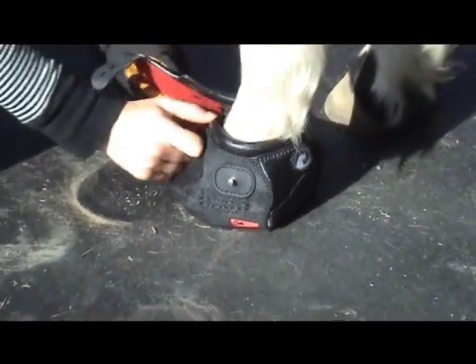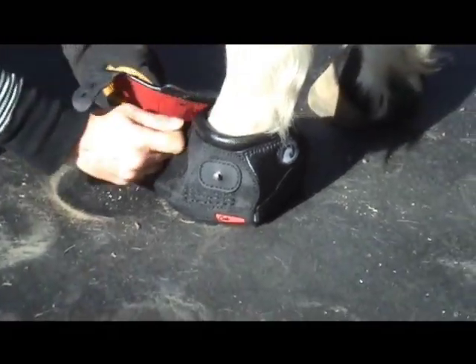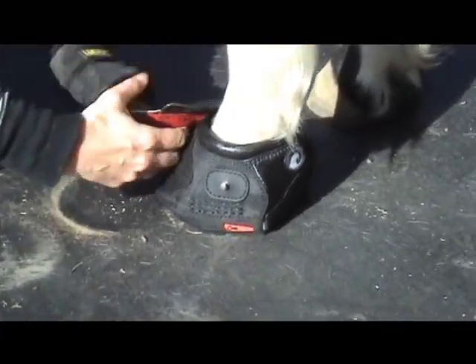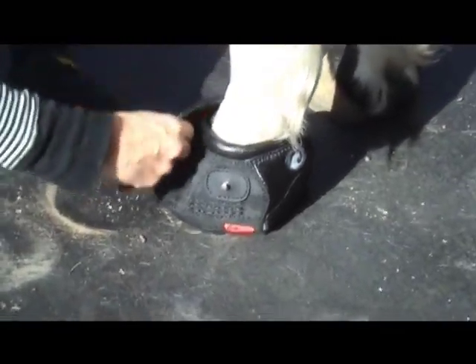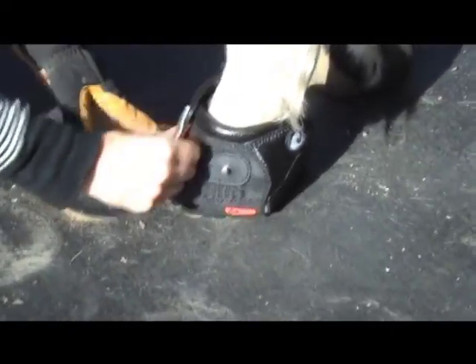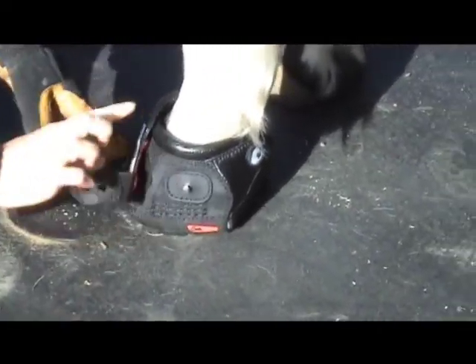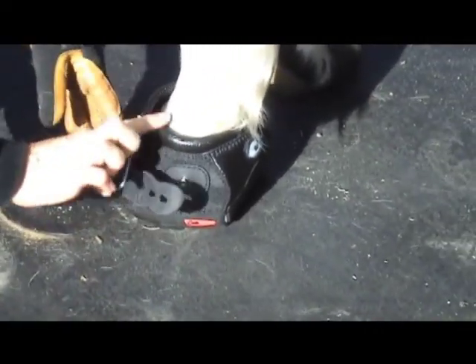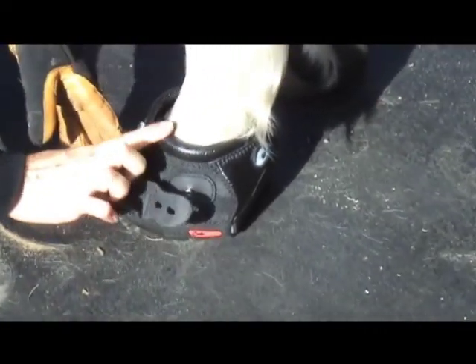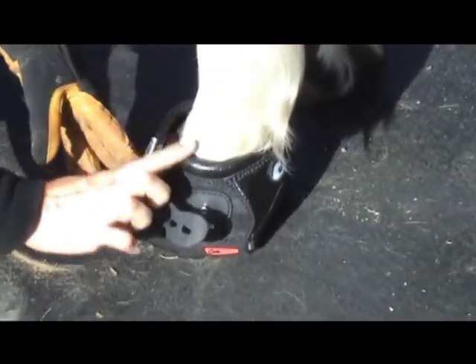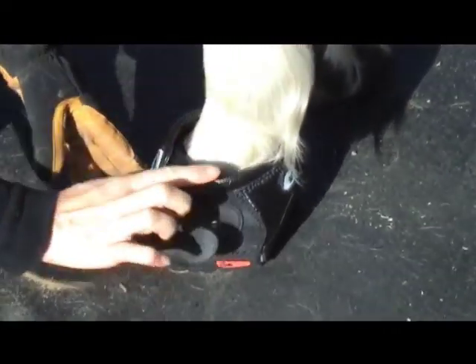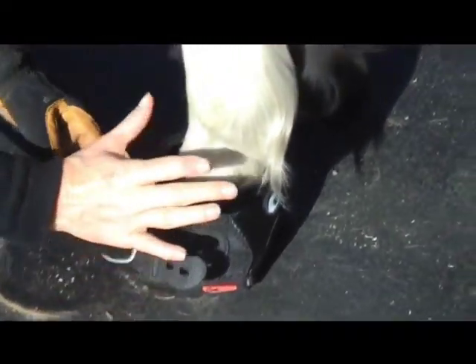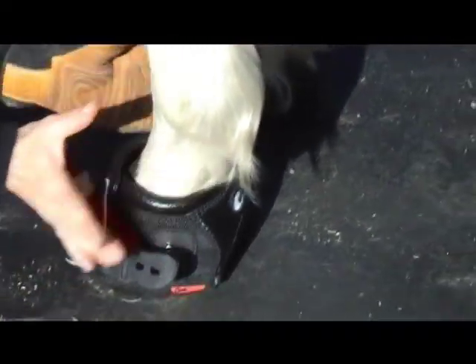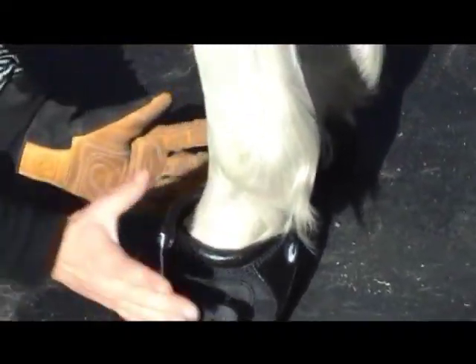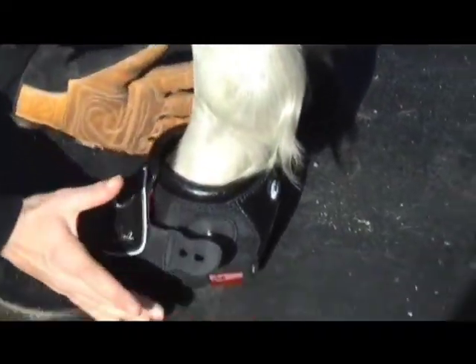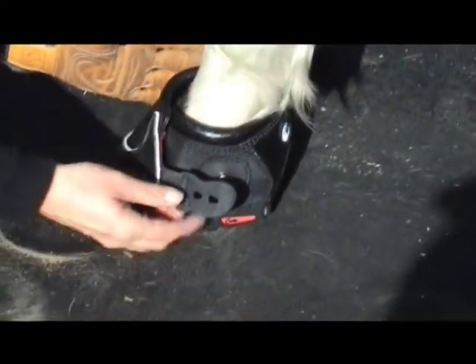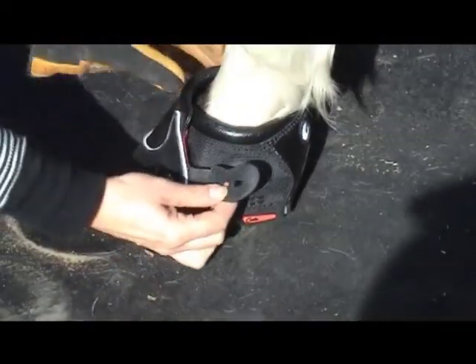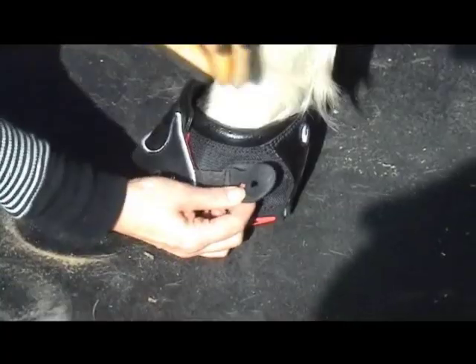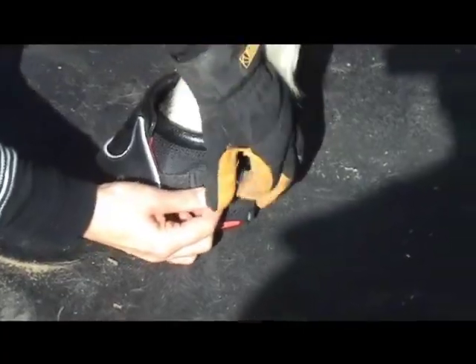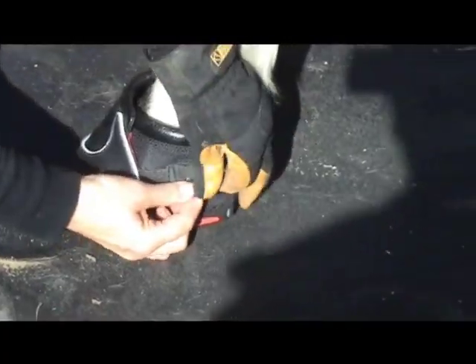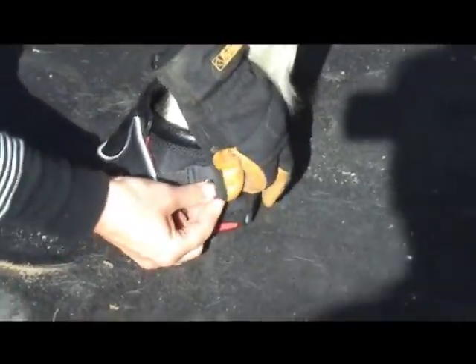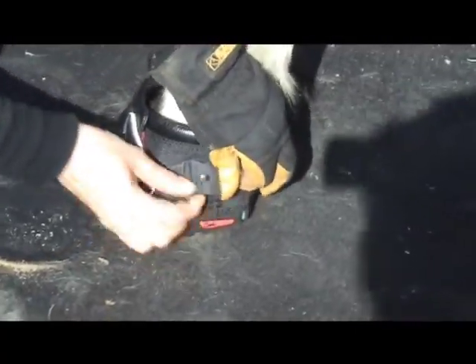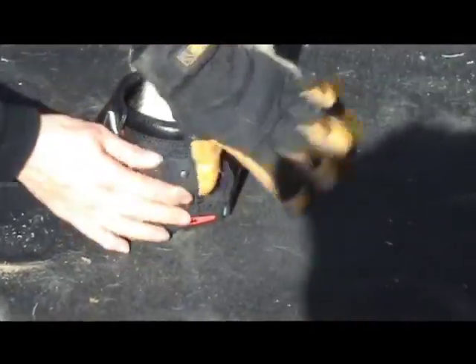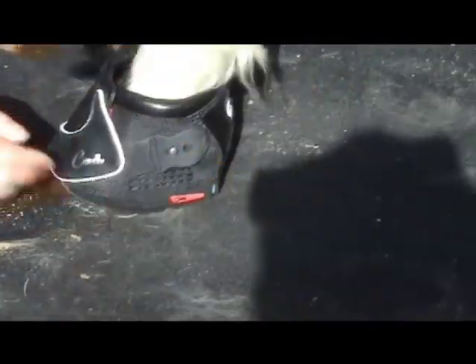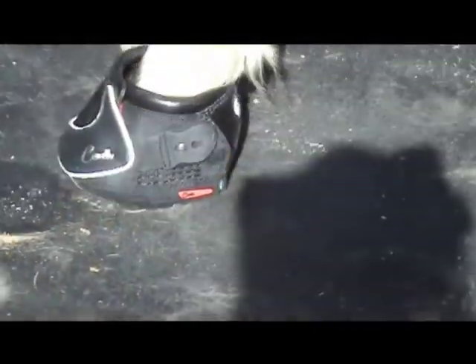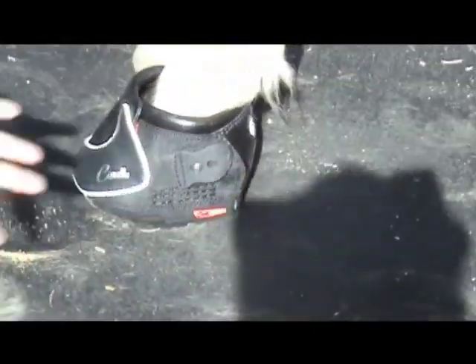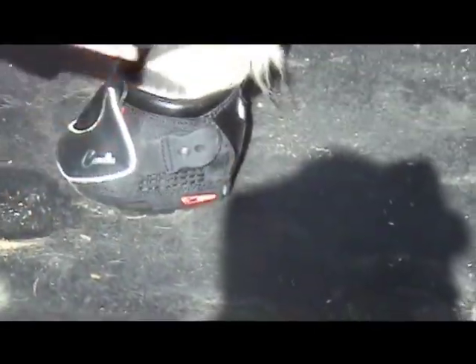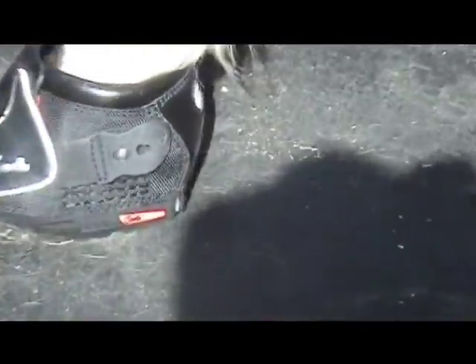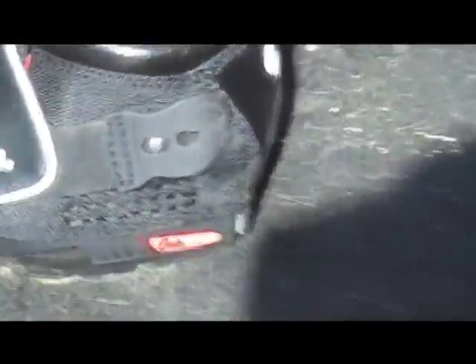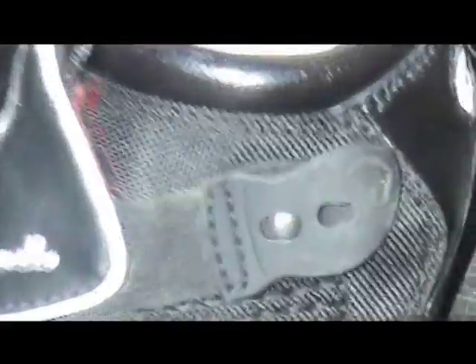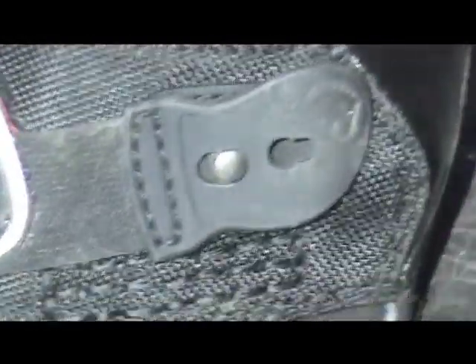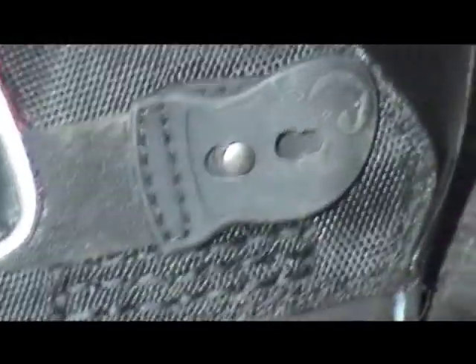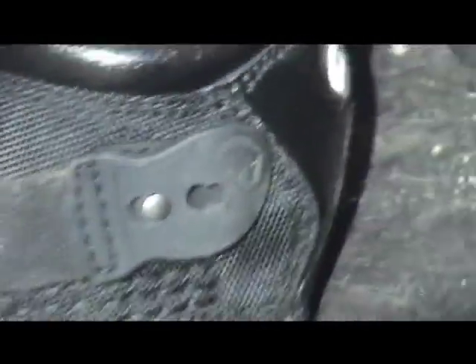You want to keep the top layer level and even. Then you simply do it up and you're ready to ride.